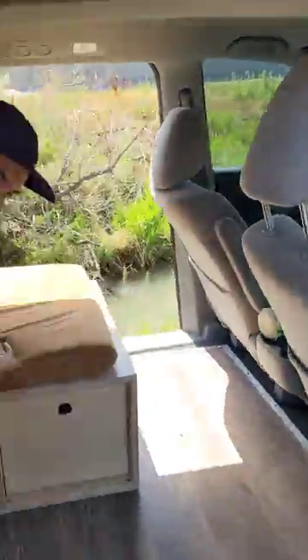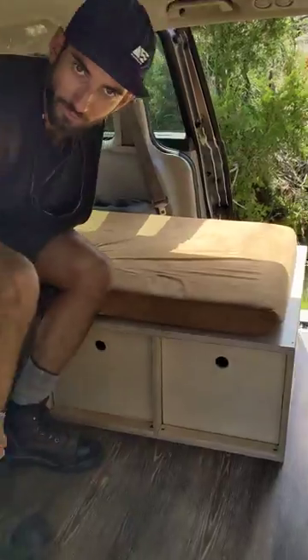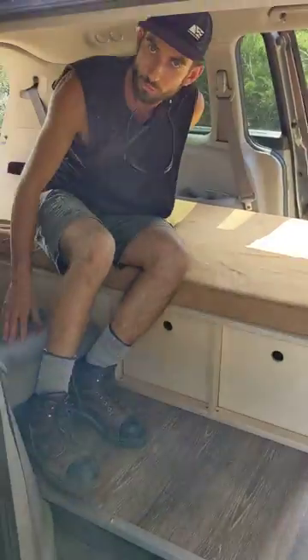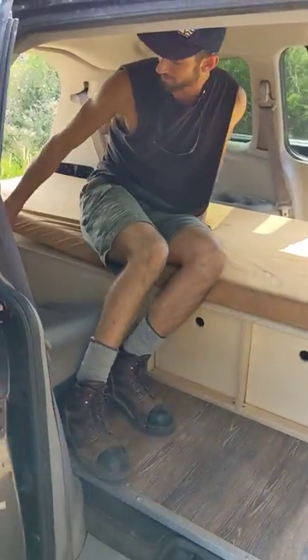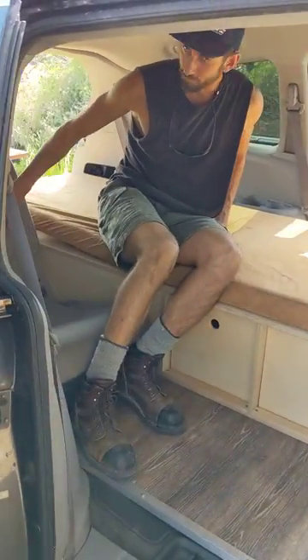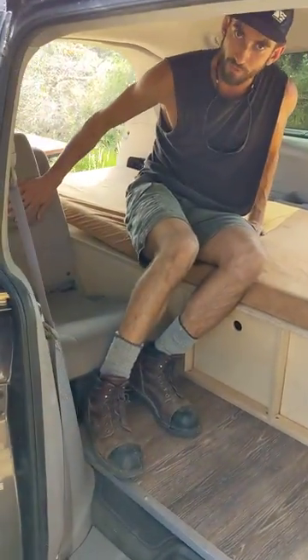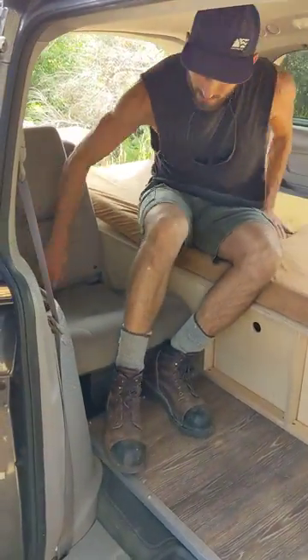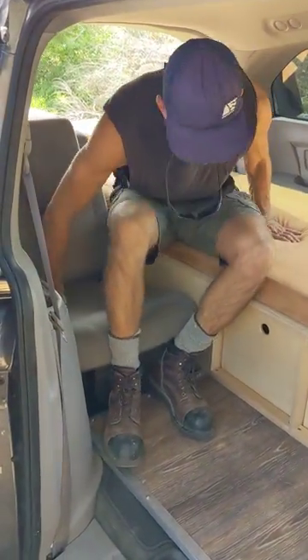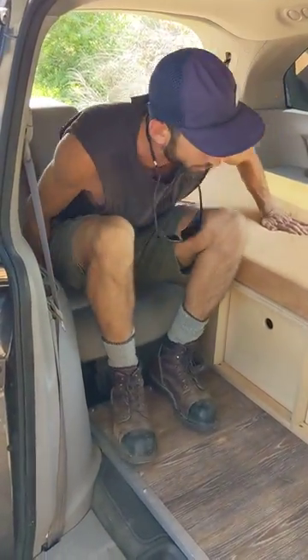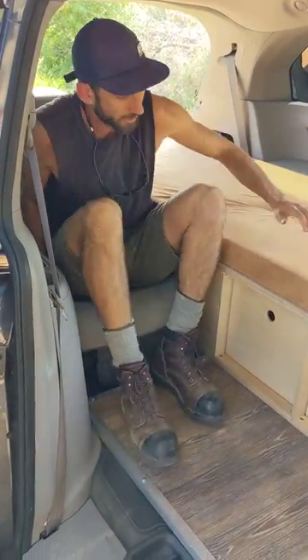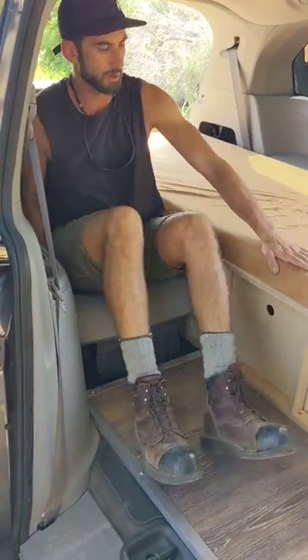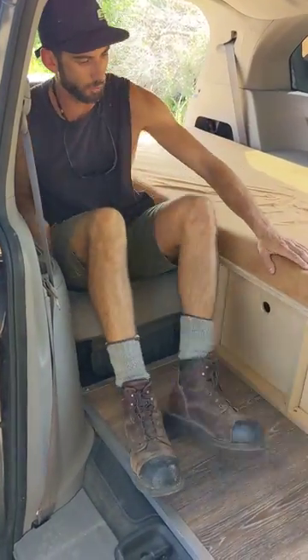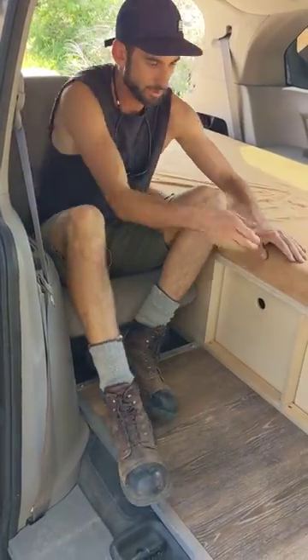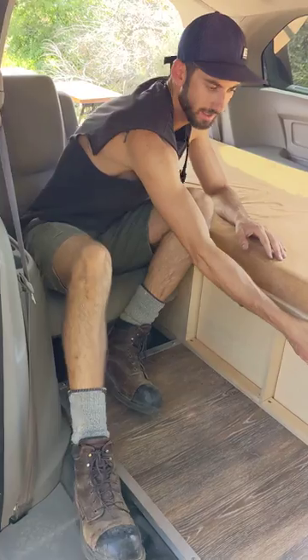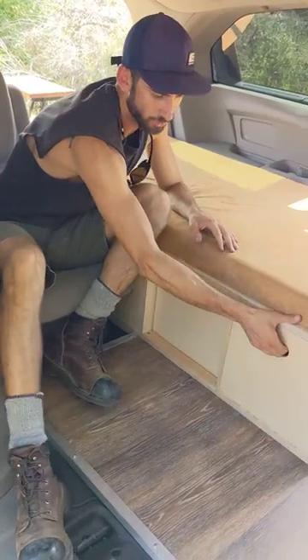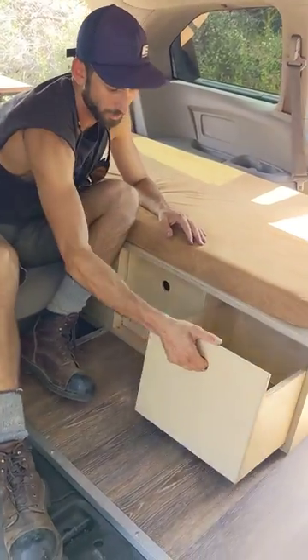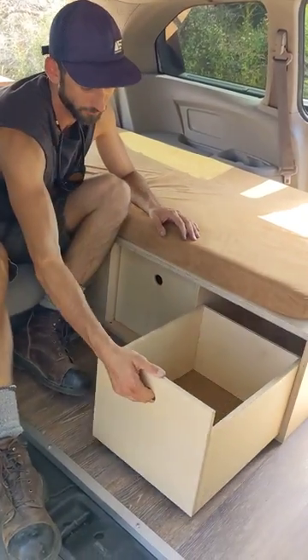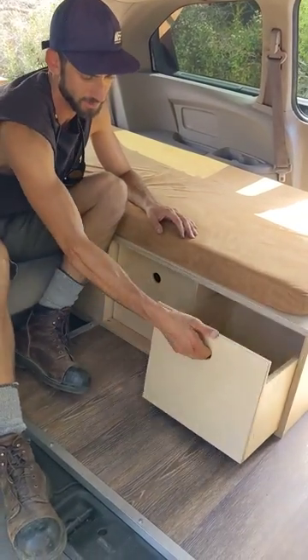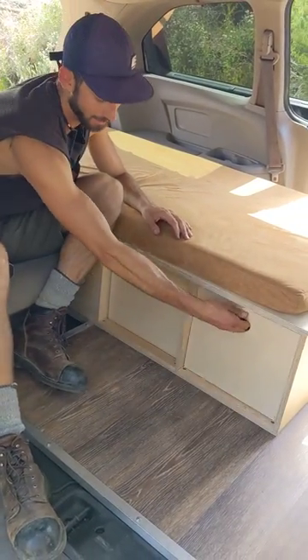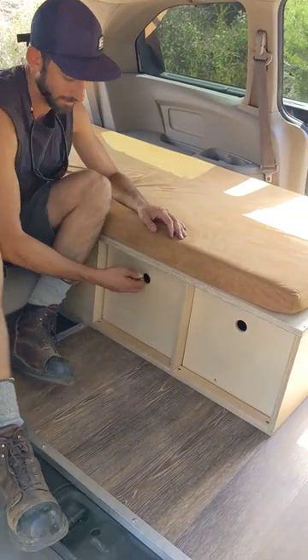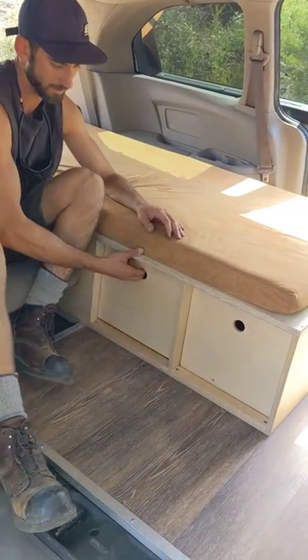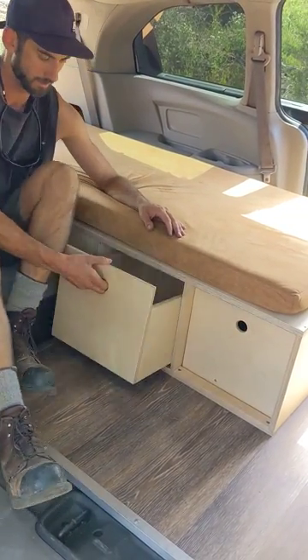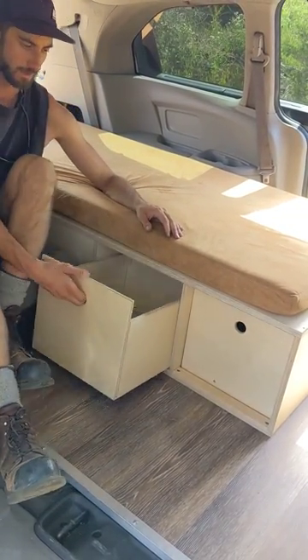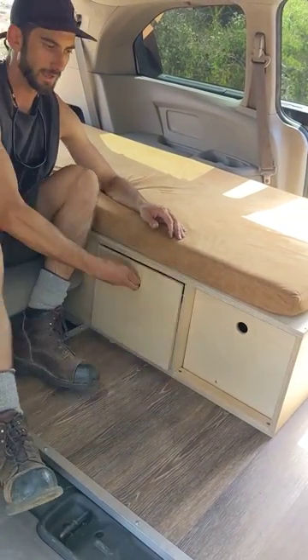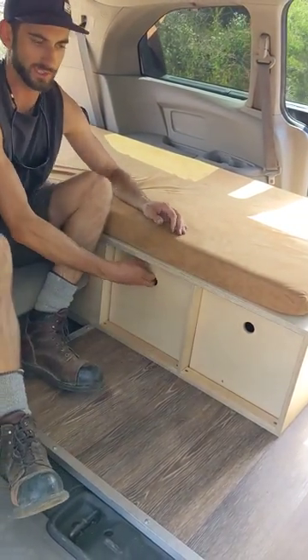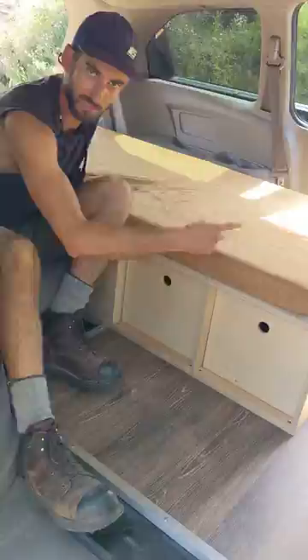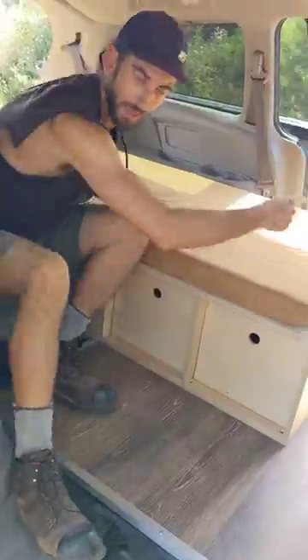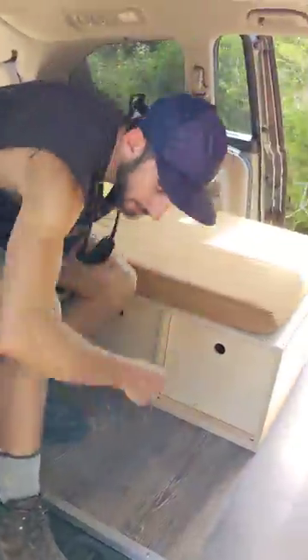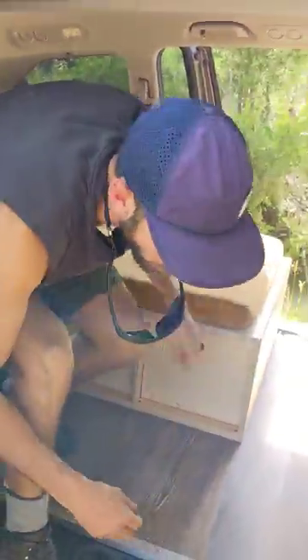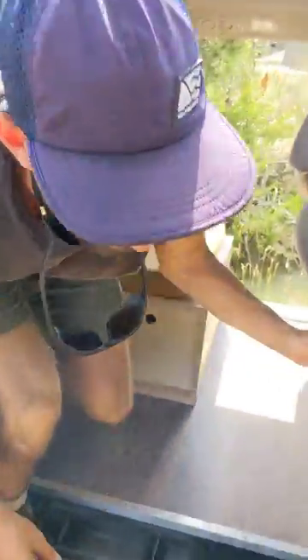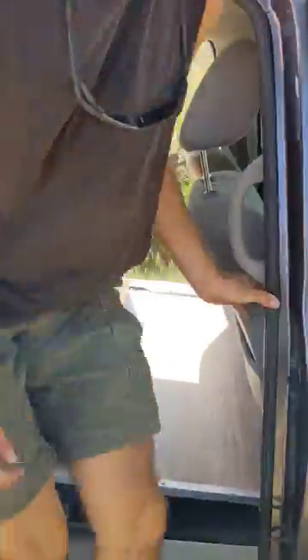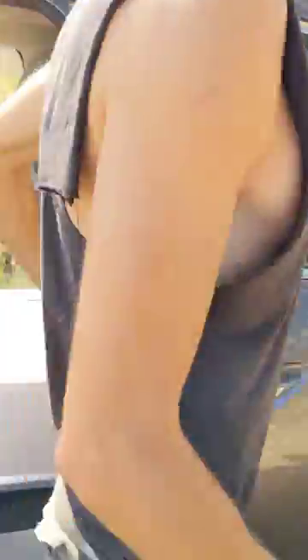The living room has a seat from the van still in it, a three-inch memory foam mattress, two drawers that slide in like that, and a lot of space so you can exit and enter from both sides of the van.